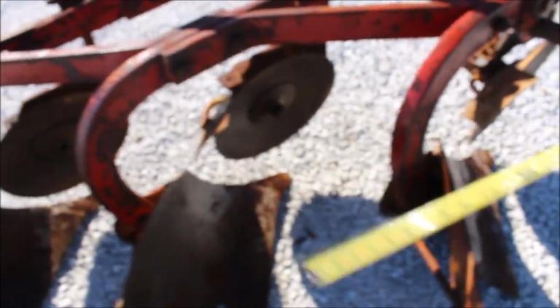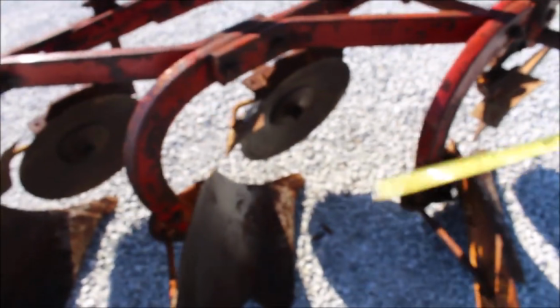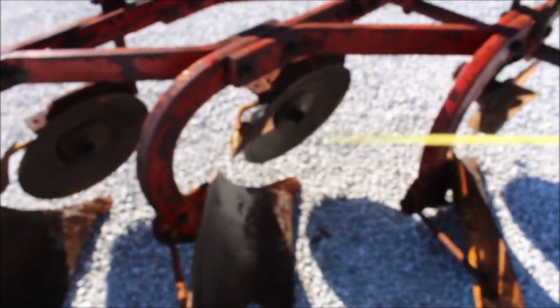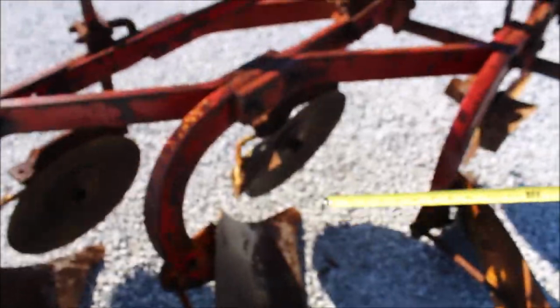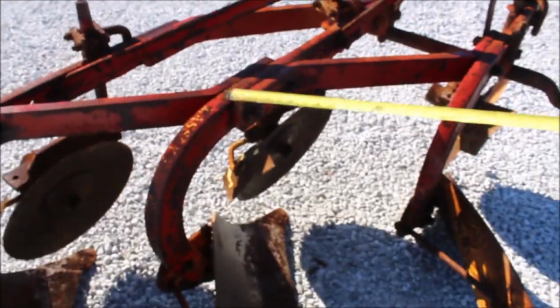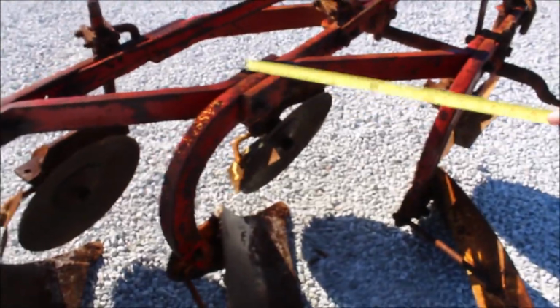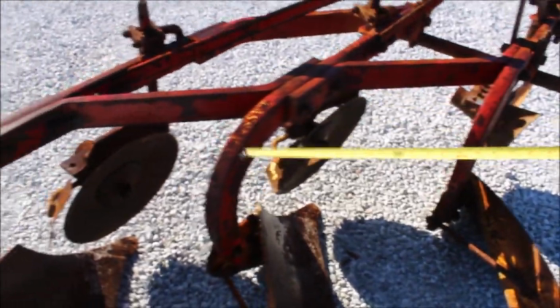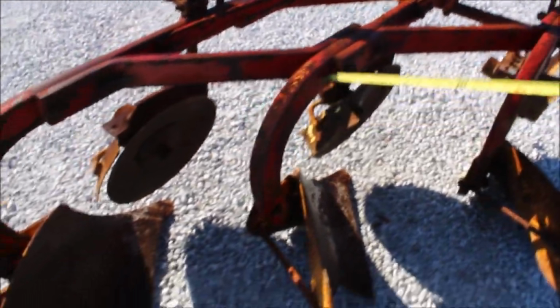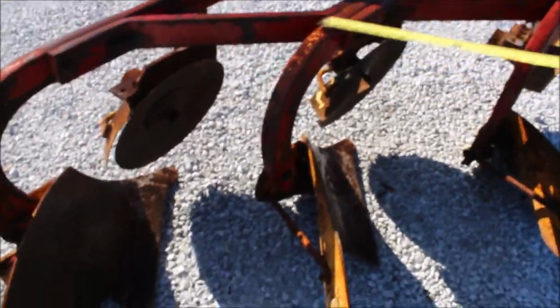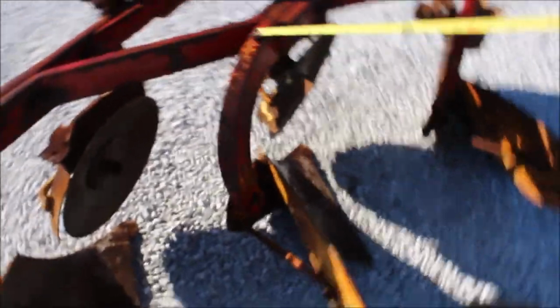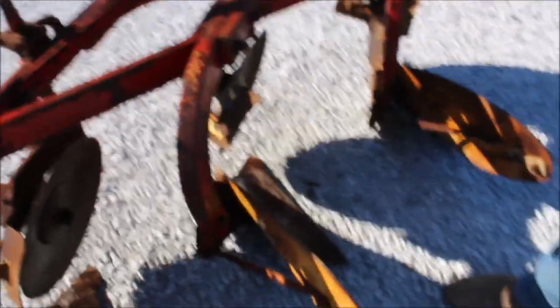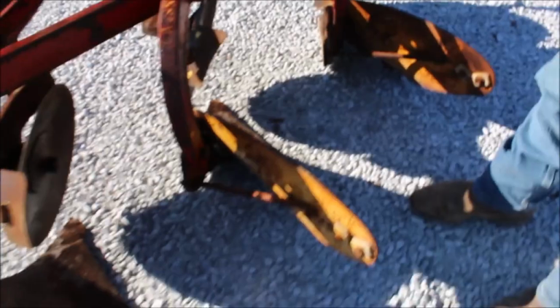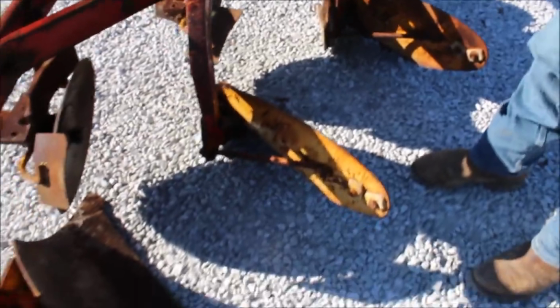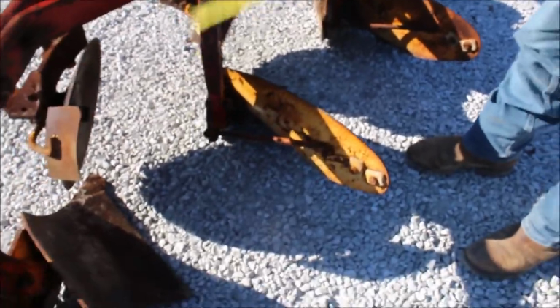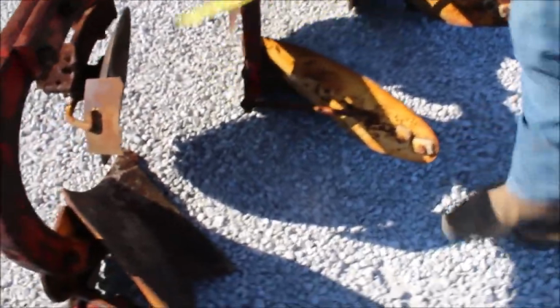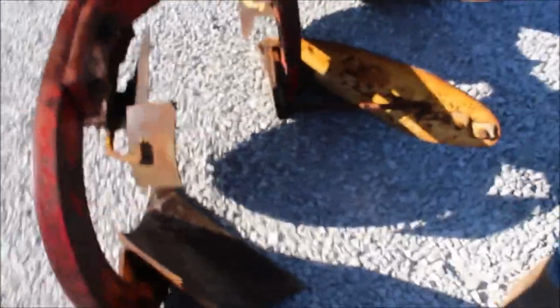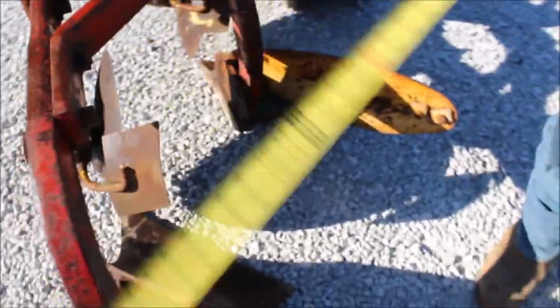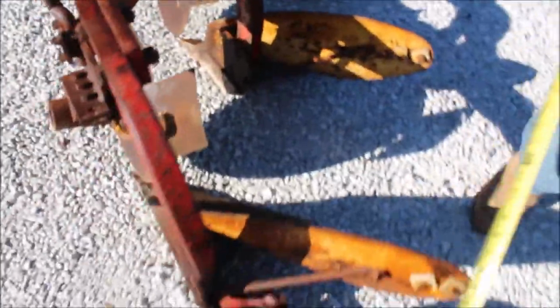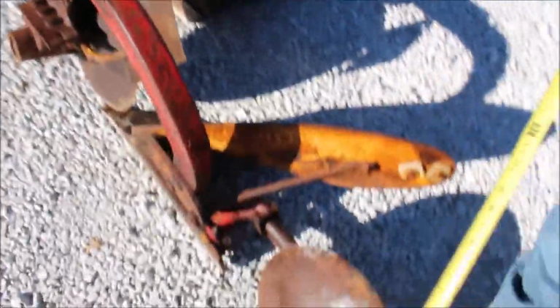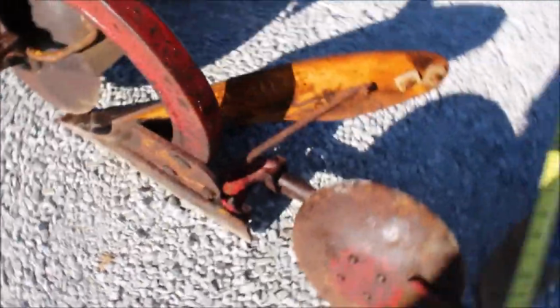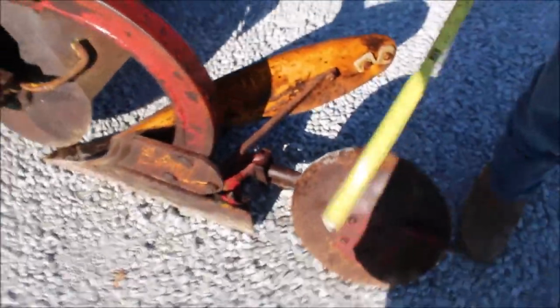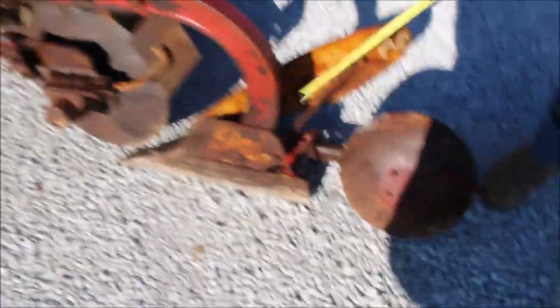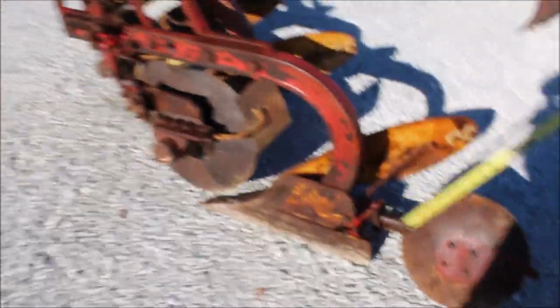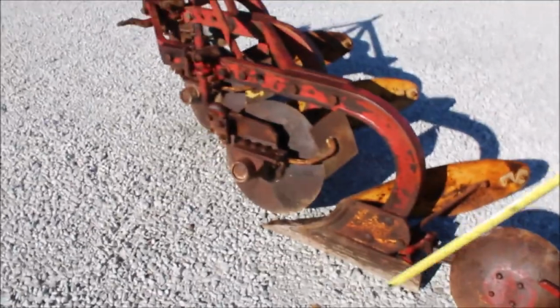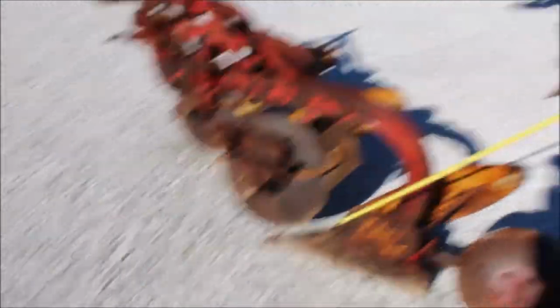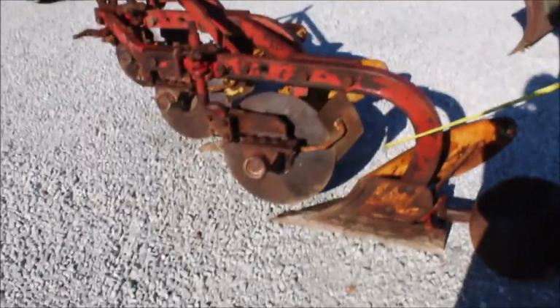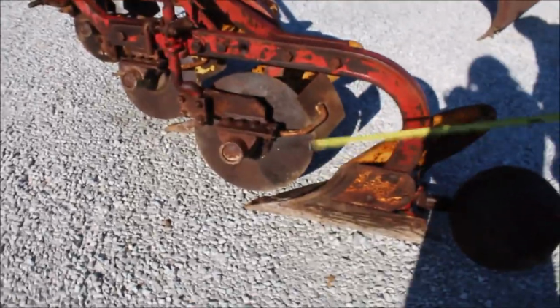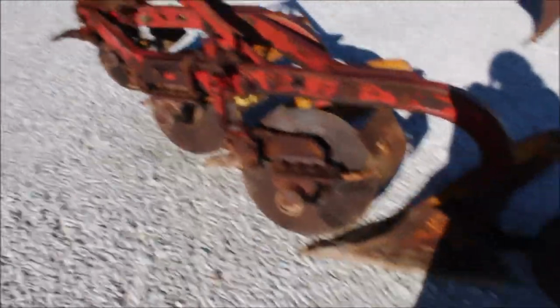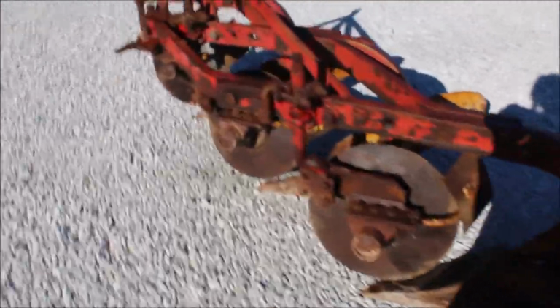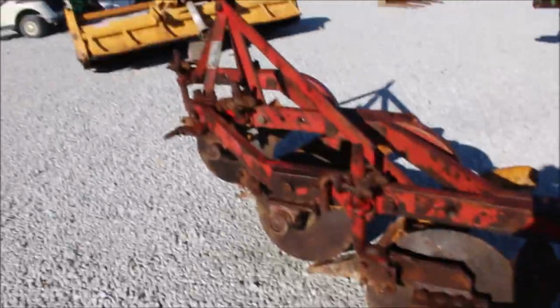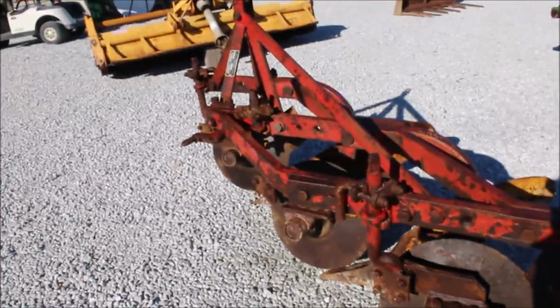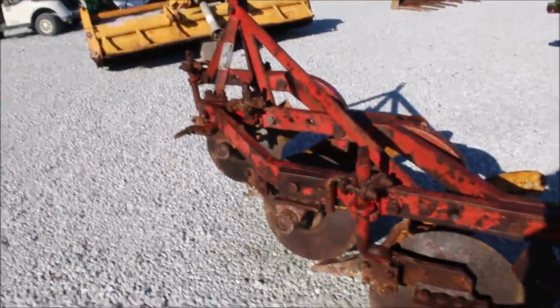This is a nice plow now, got Massey Harris stamped right here on it, got a nice serial number tag, it's very collectible, very usable if you want to use it. It's original, I don't think it's been painted around though, just a nice, nice piece now.